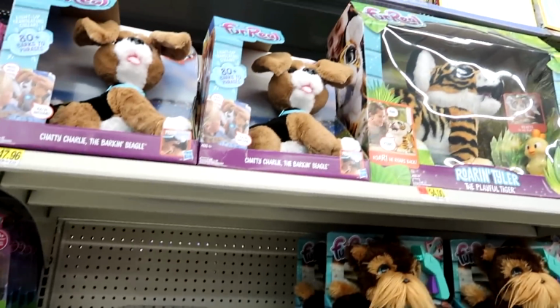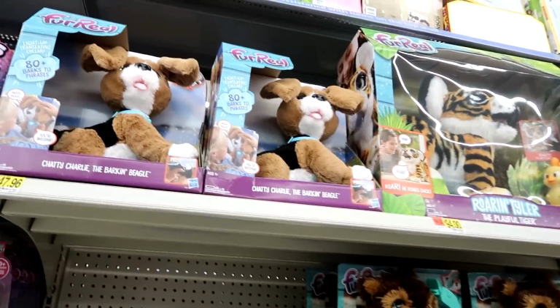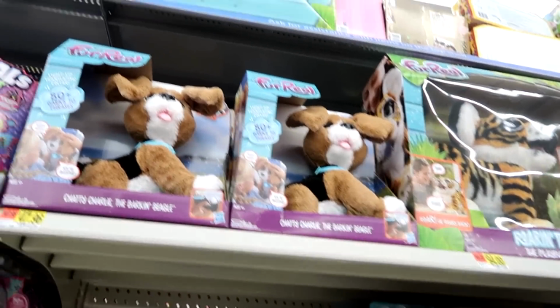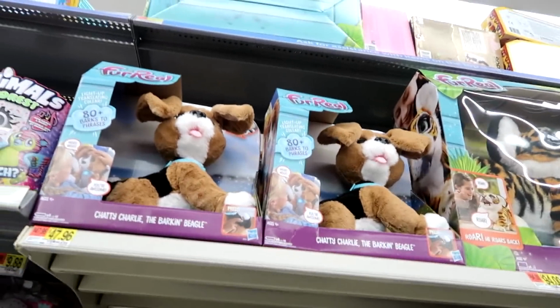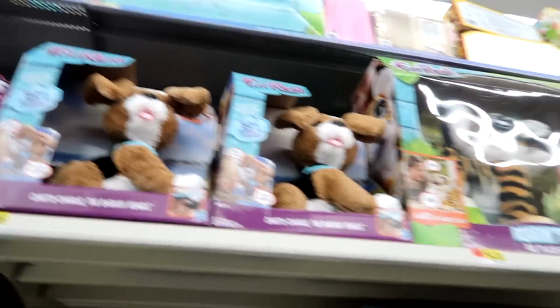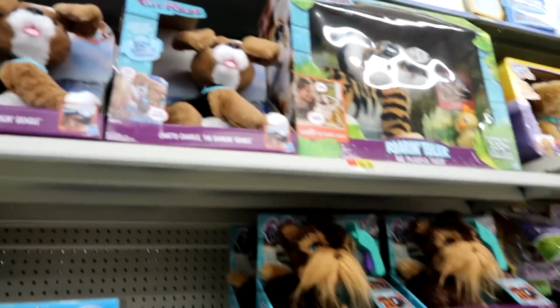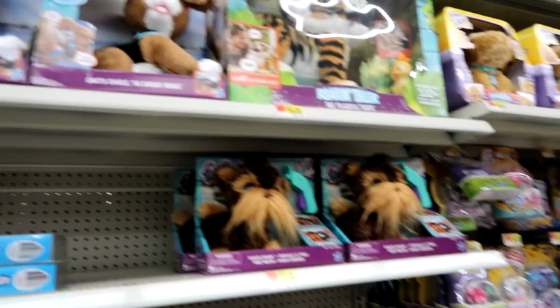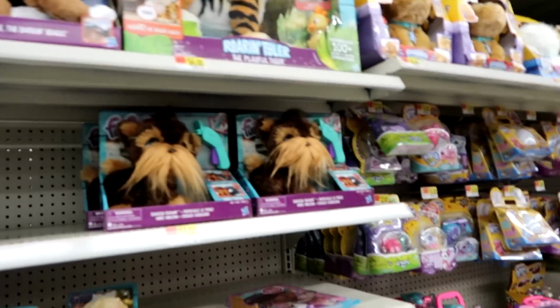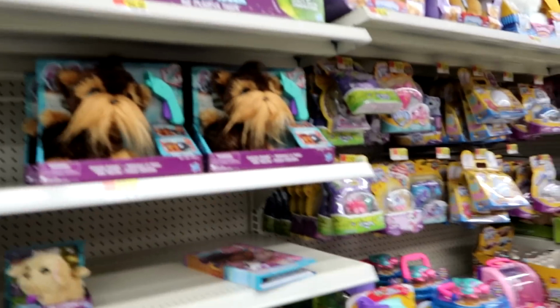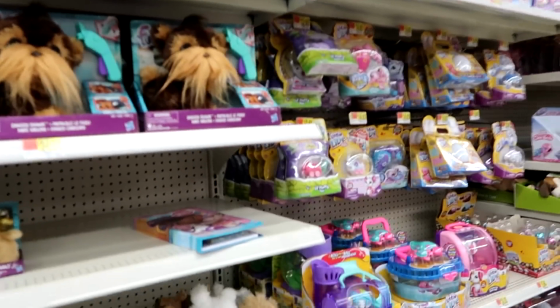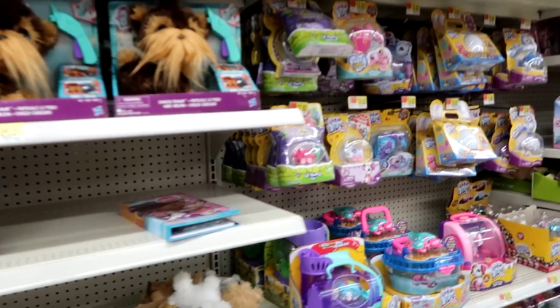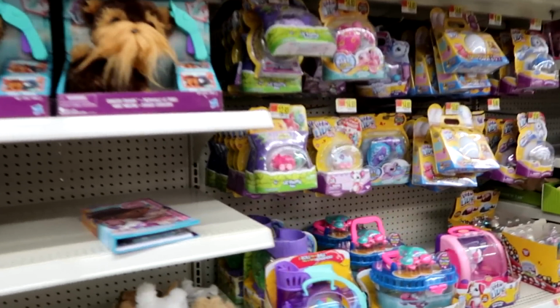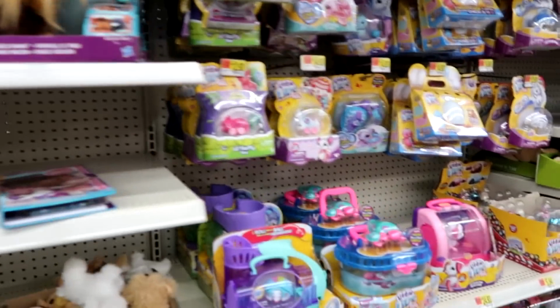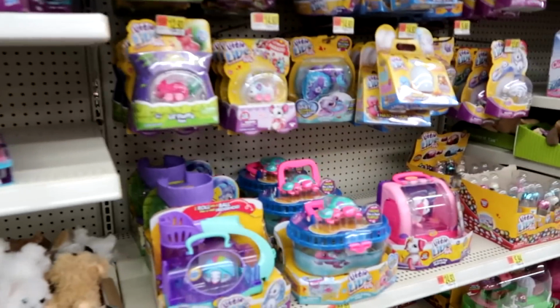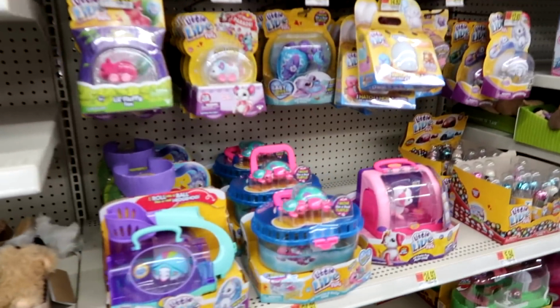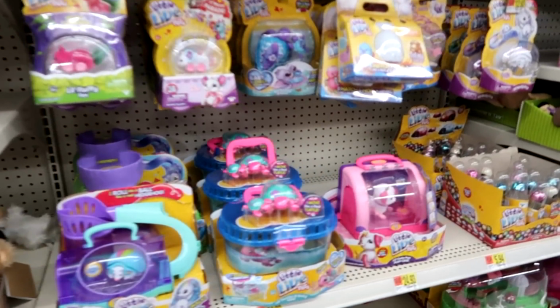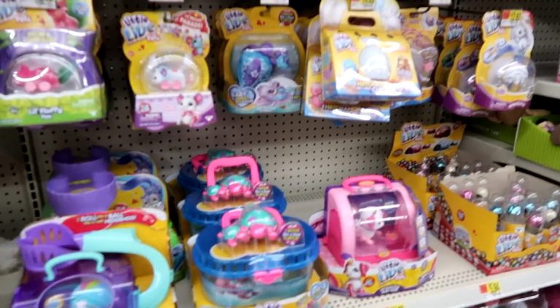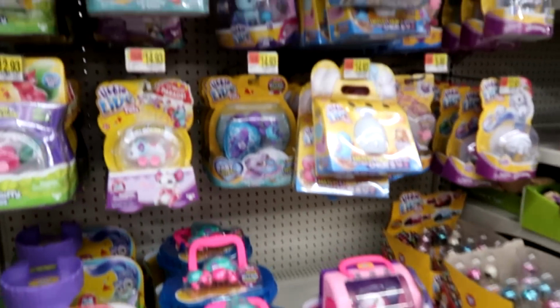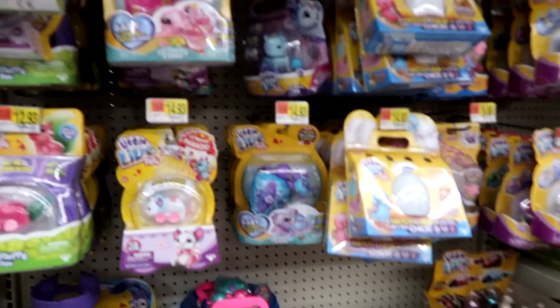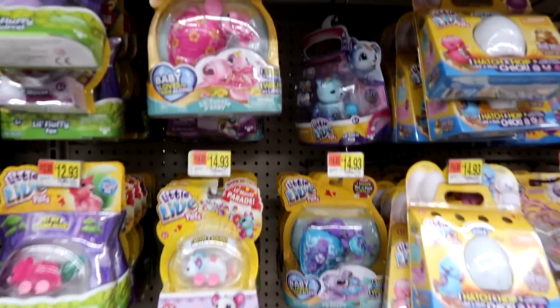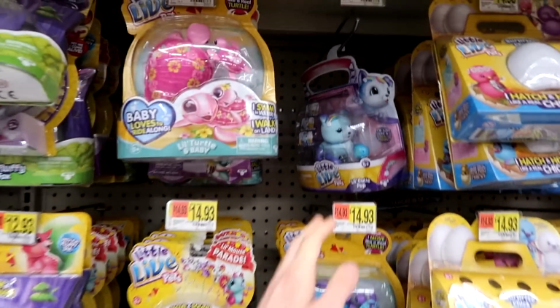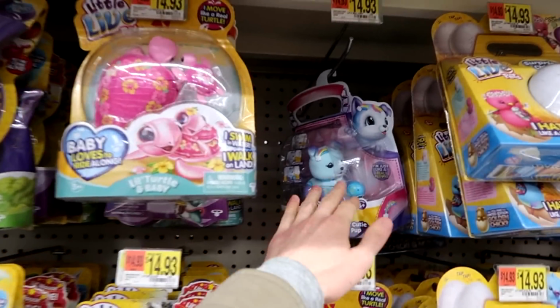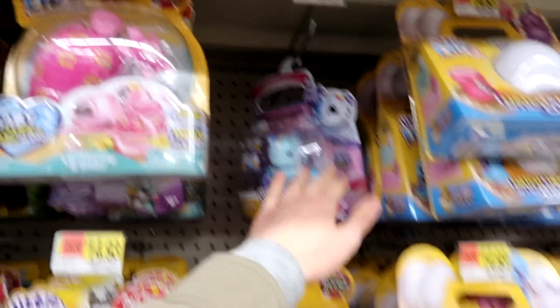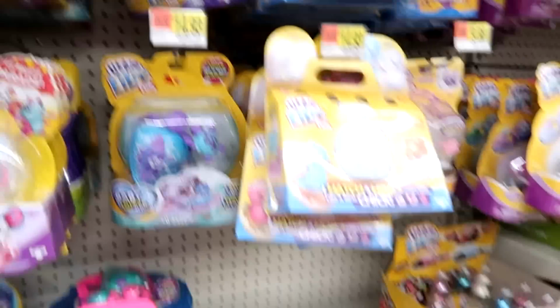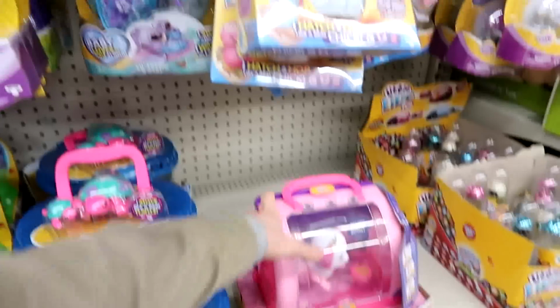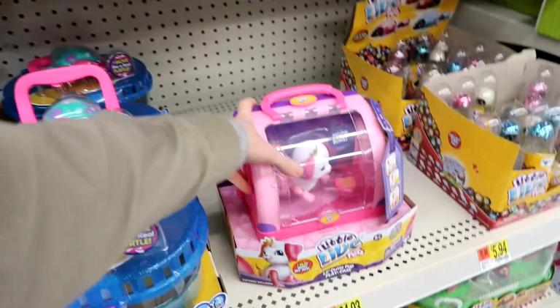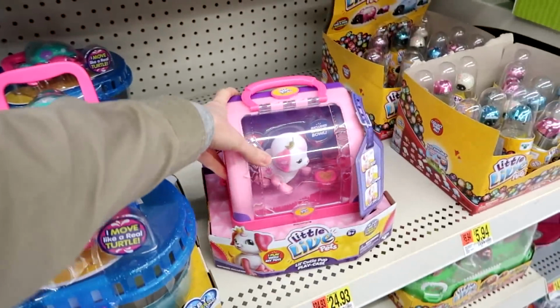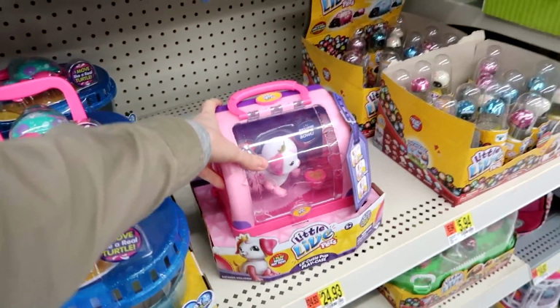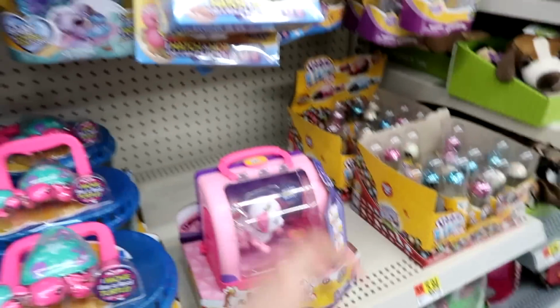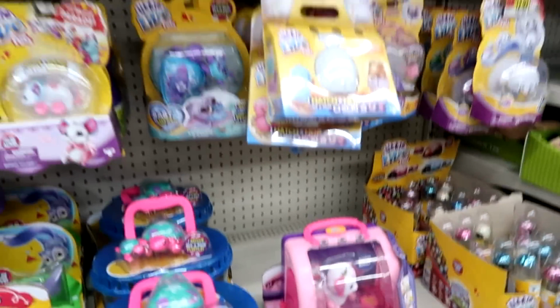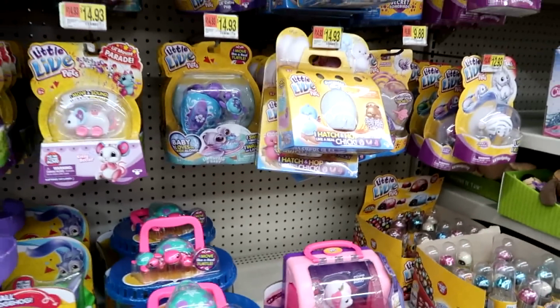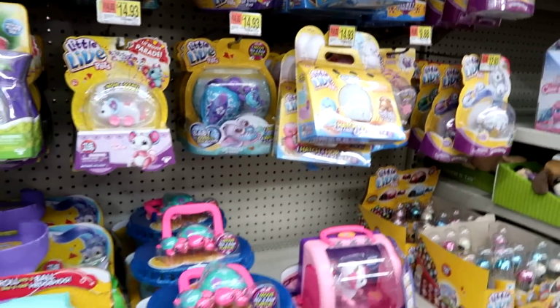There's Chatty Charlie — oh my gosh, he's fun. Then we have Little Live Pets, and we have the one puppy here and then the one down here. Those are the newest ones.